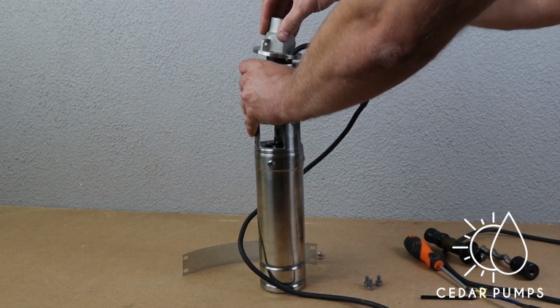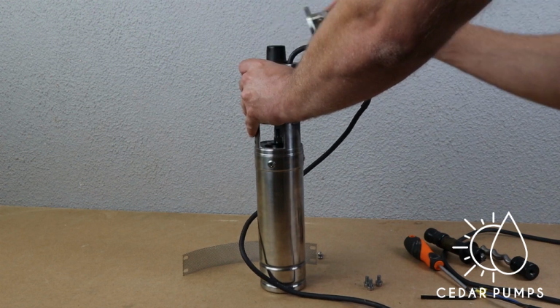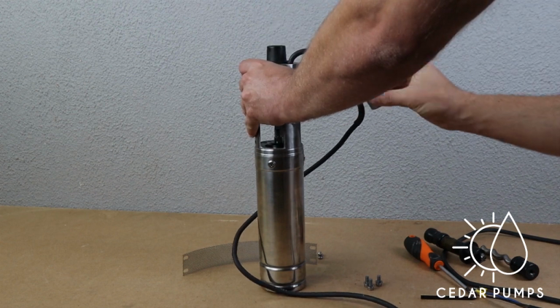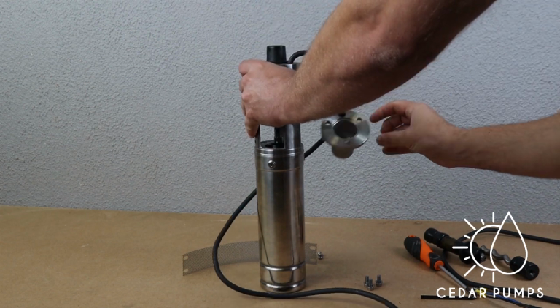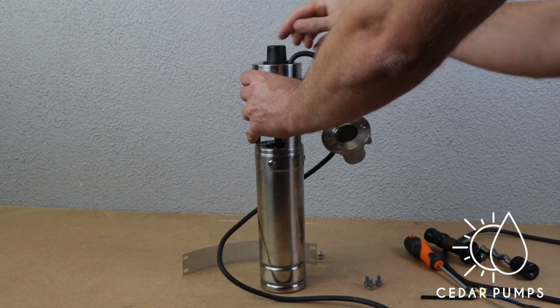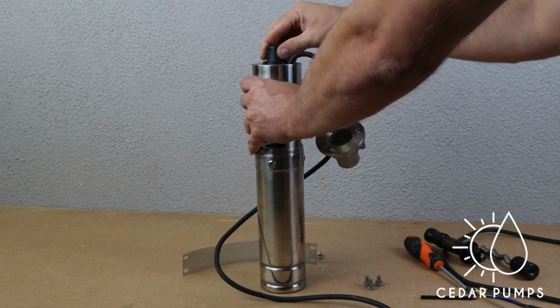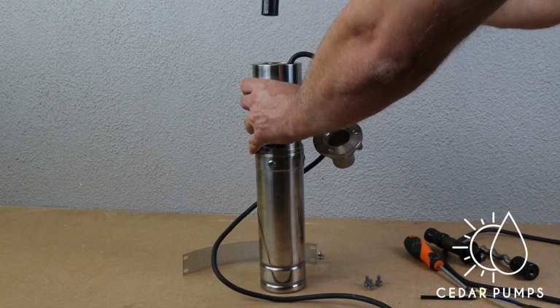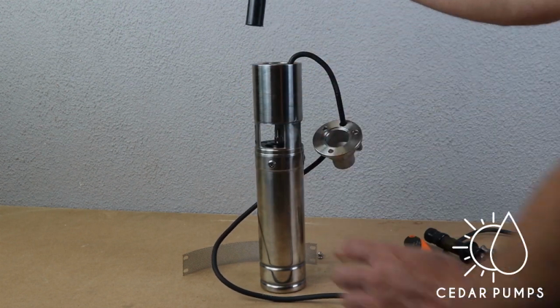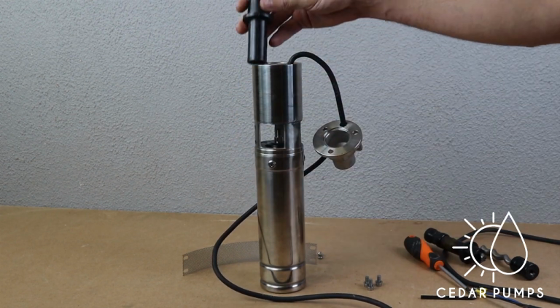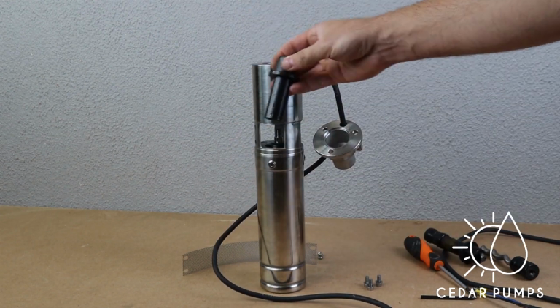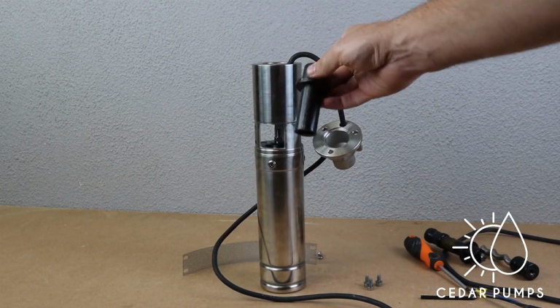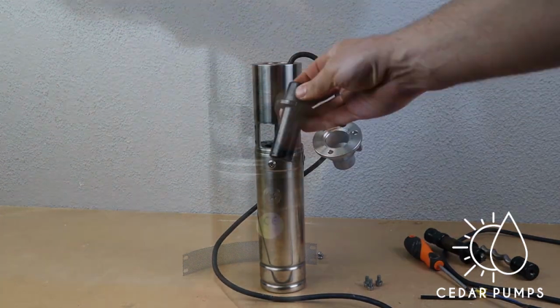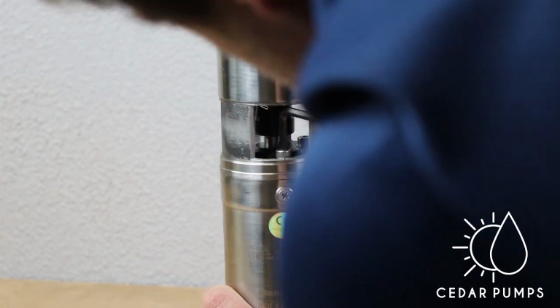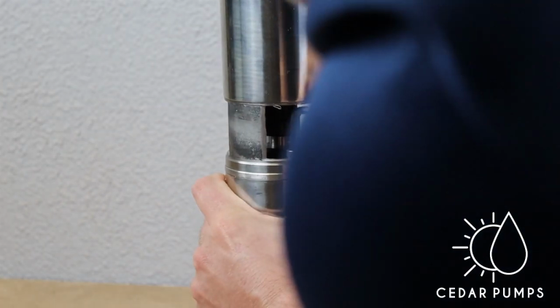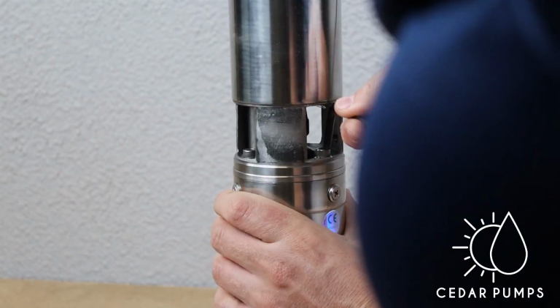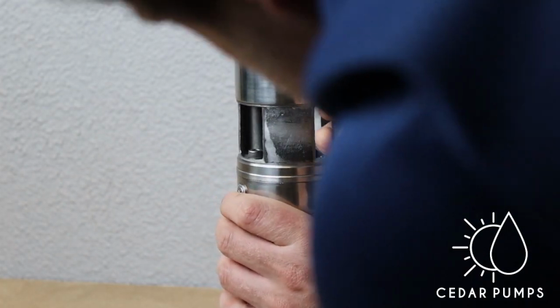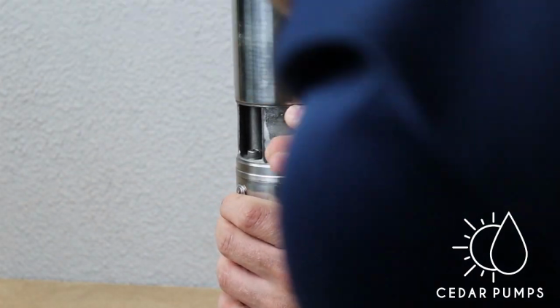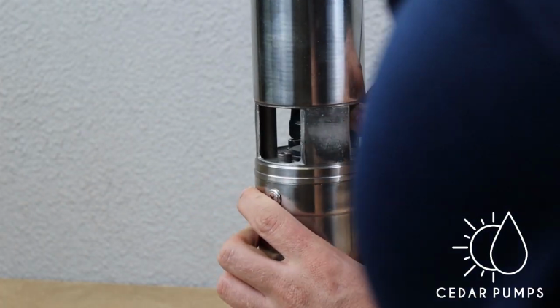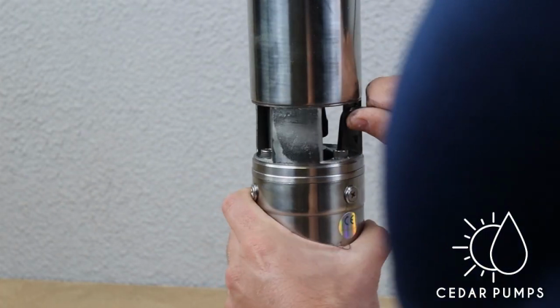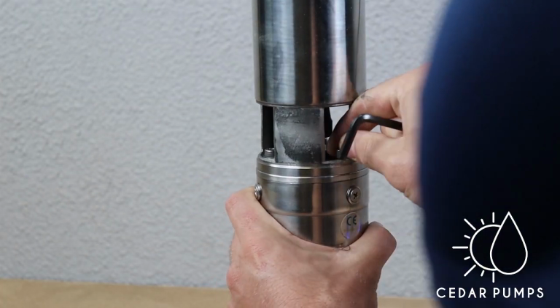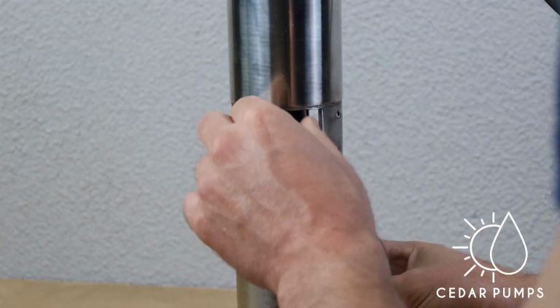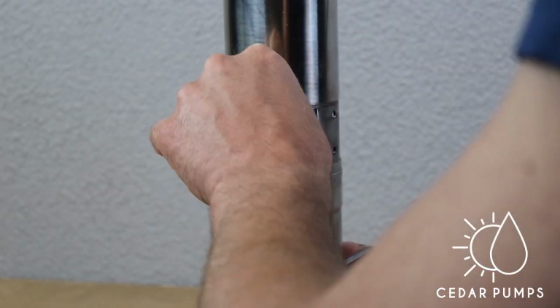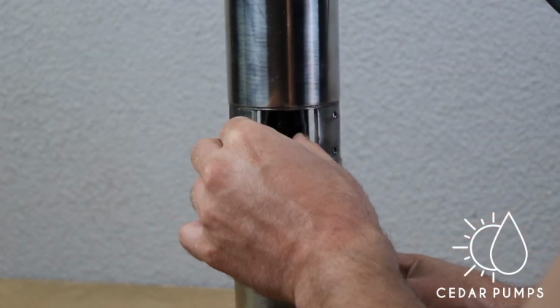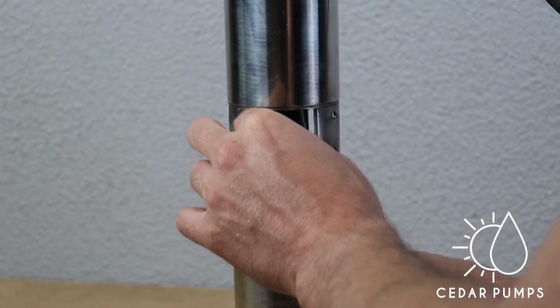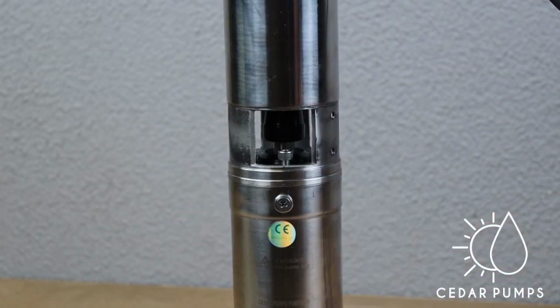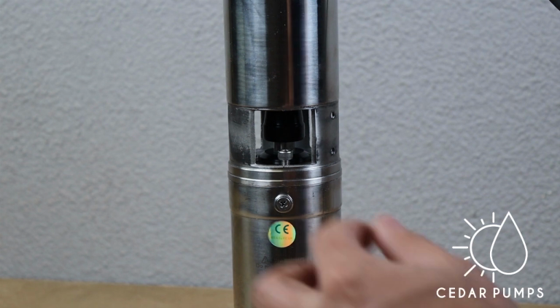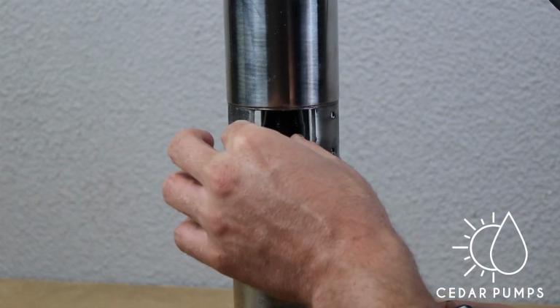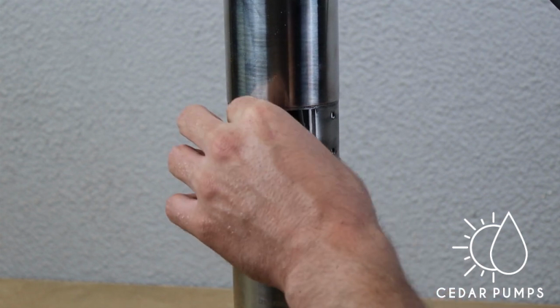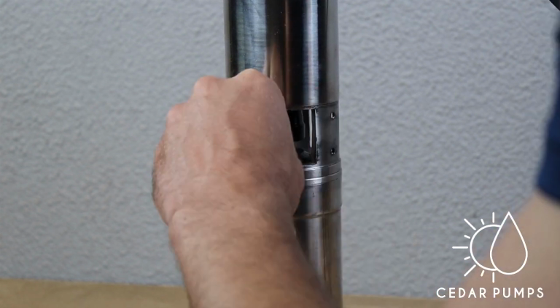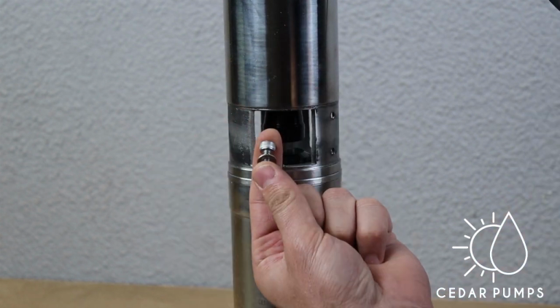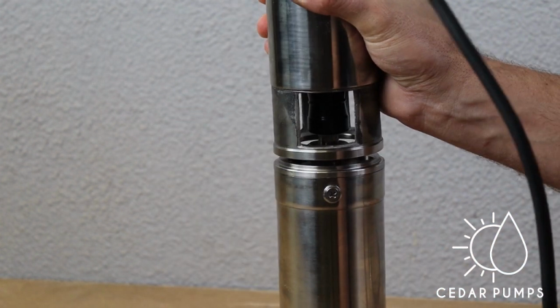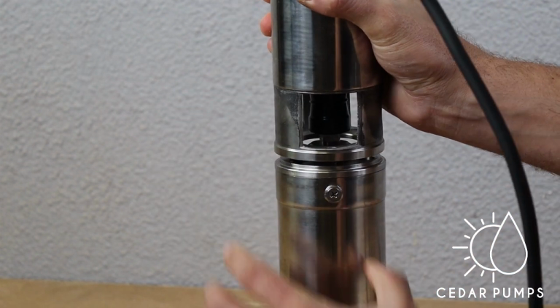You can now remove the top part of the pump and also remove the top part of the helical rotor that needs to be replaced. Now use your Allen key to remove the top part of the pump from the pump motor.